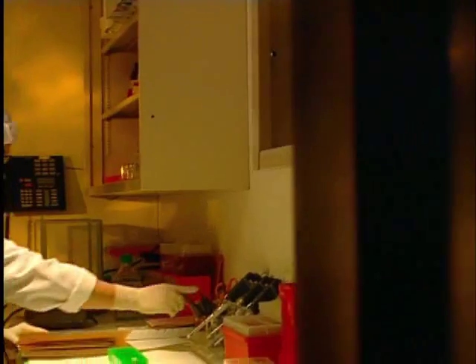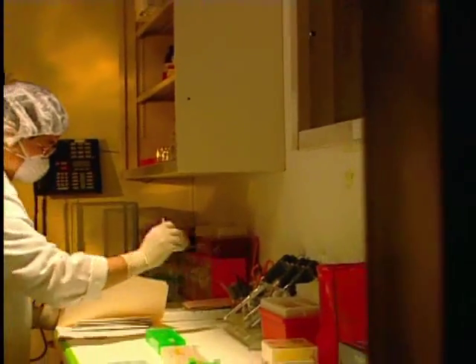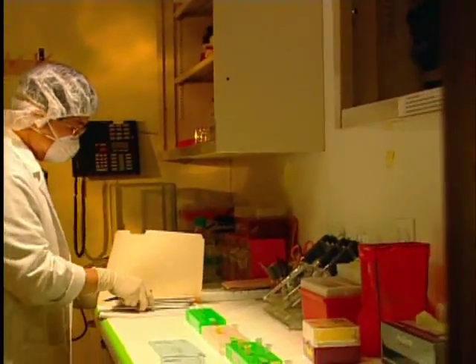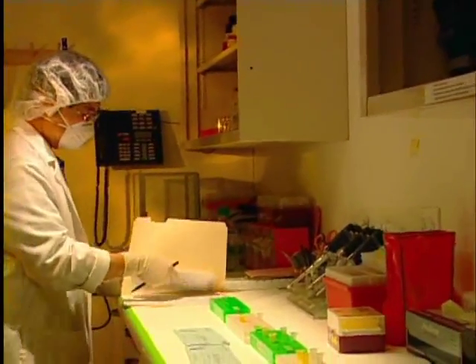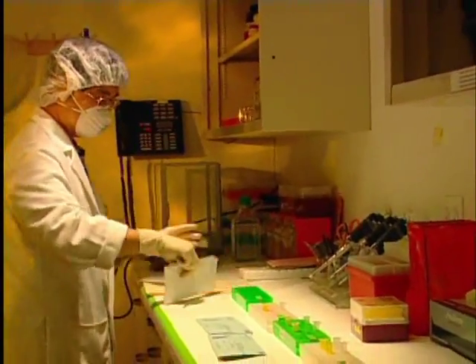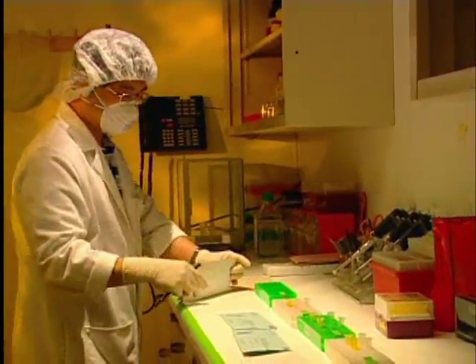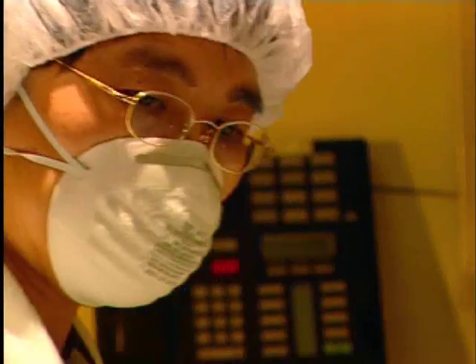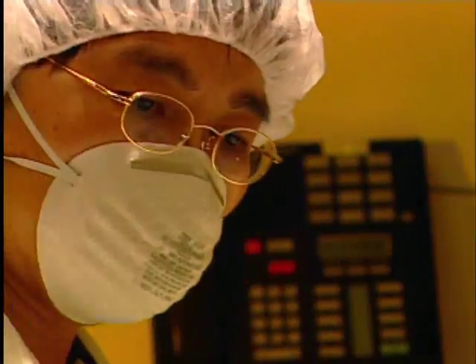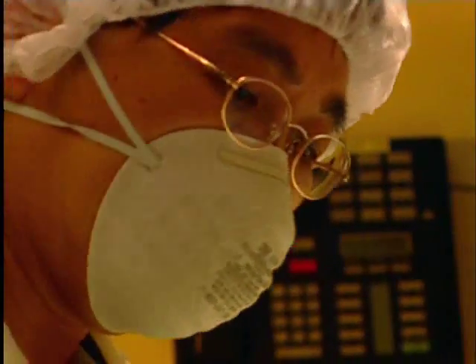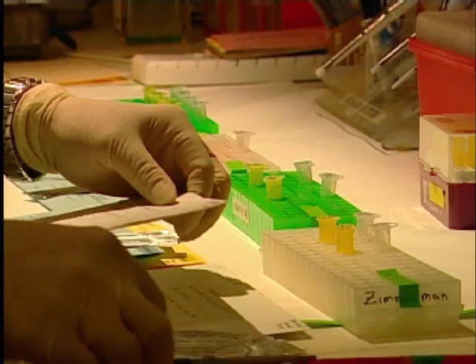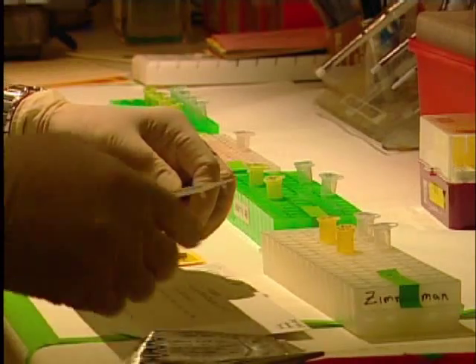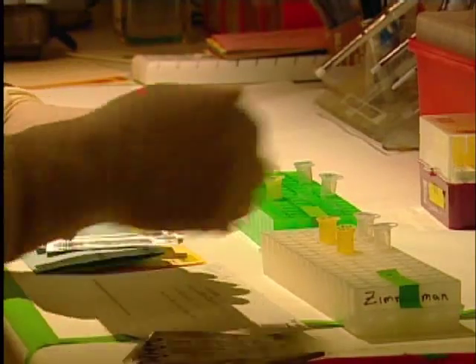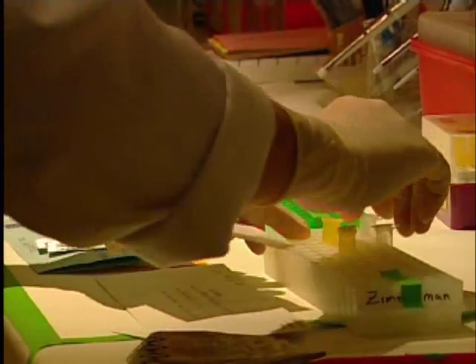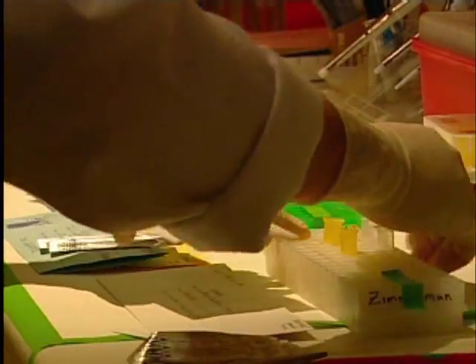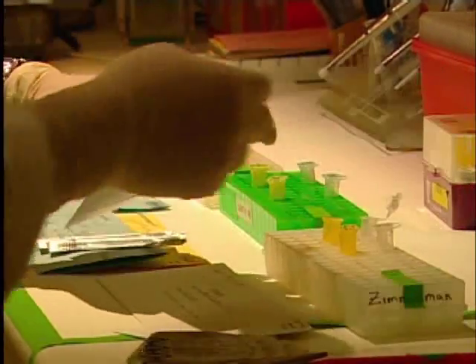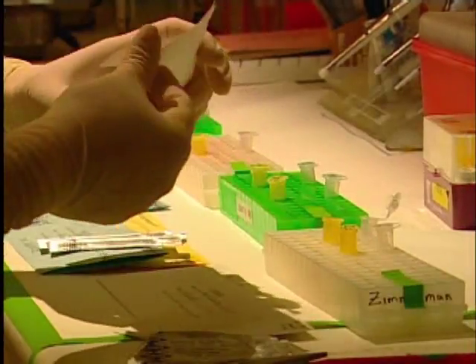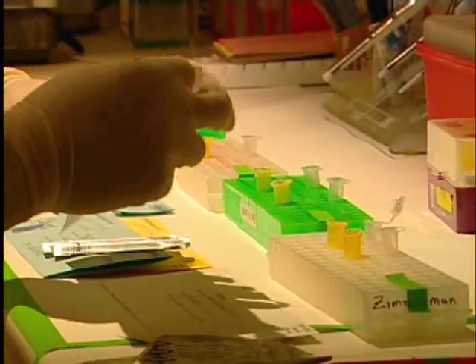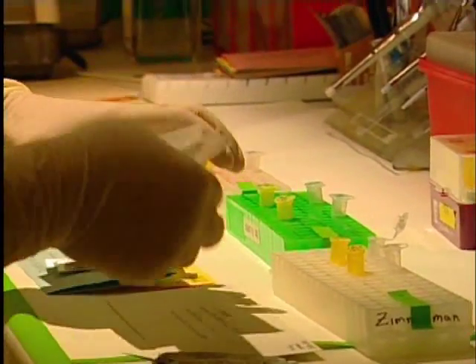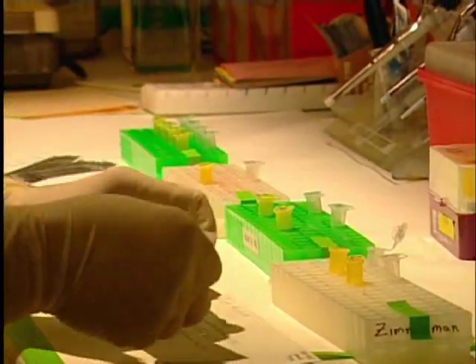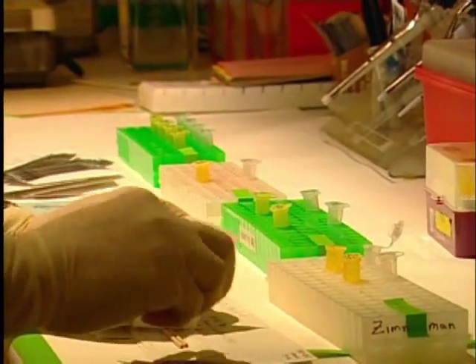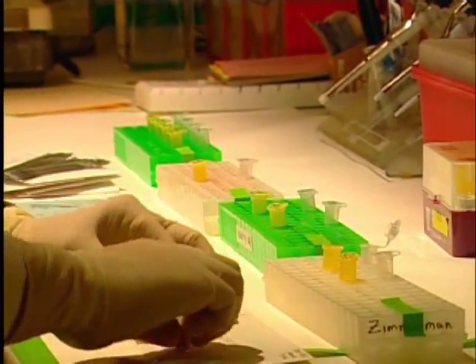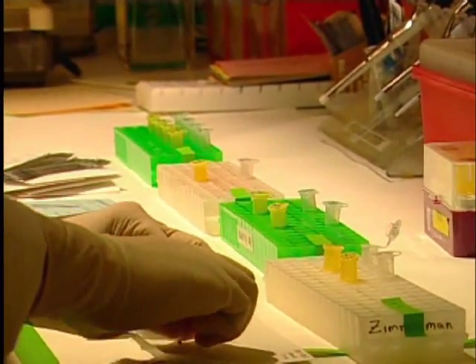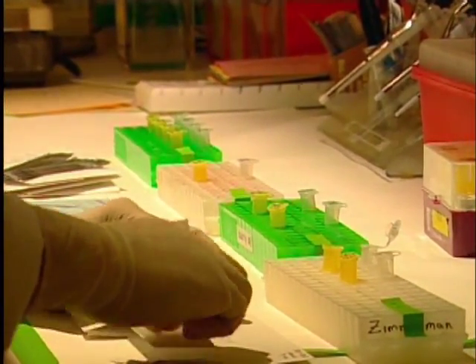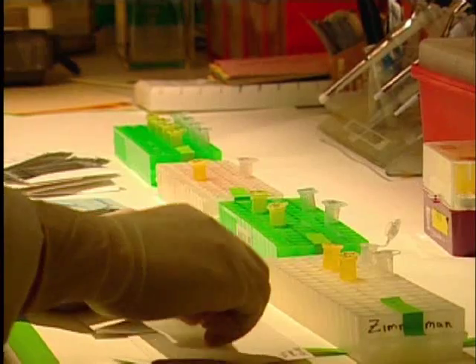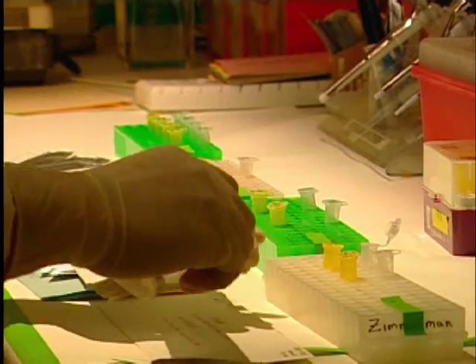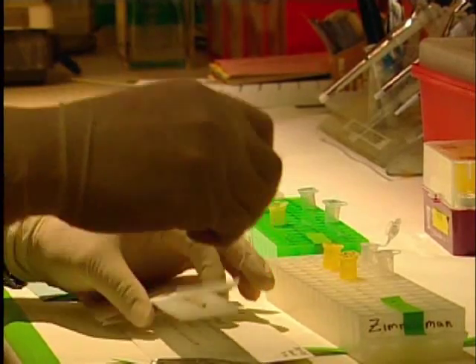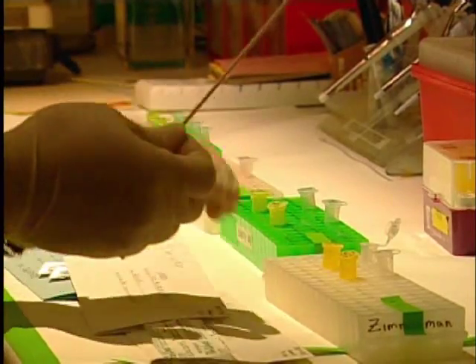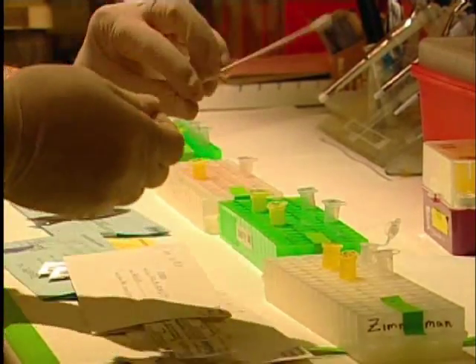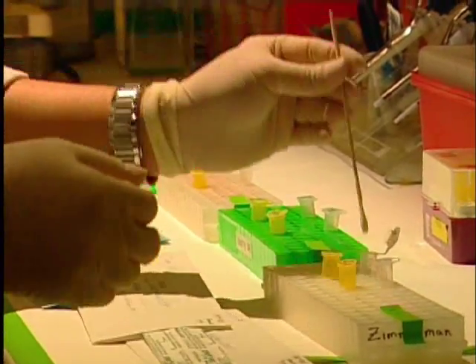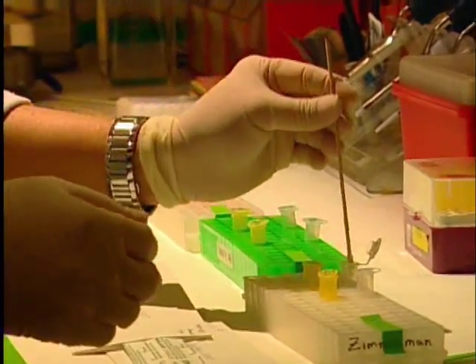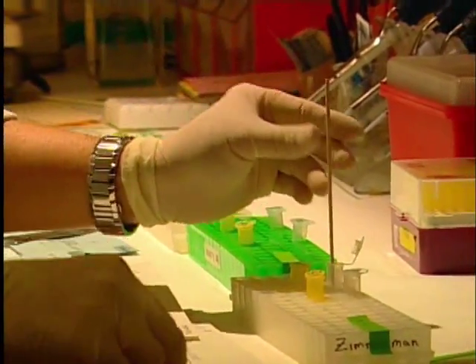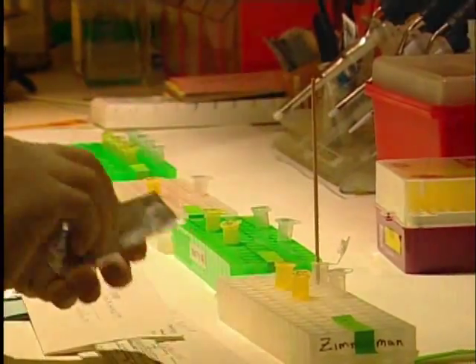After the collection has taken place, all samples are overnighted to our laboratory by the office which performed the DNA collection. Upon receipt, samples are processed and tested and results will be available within 5 to 7 business days.